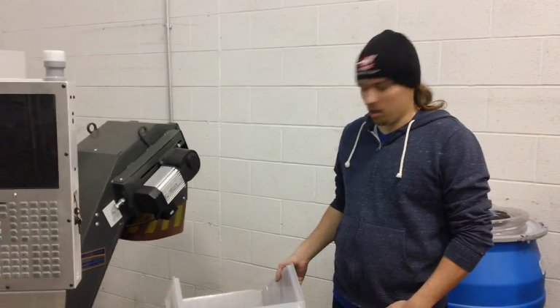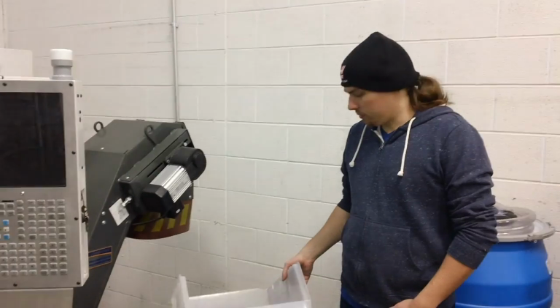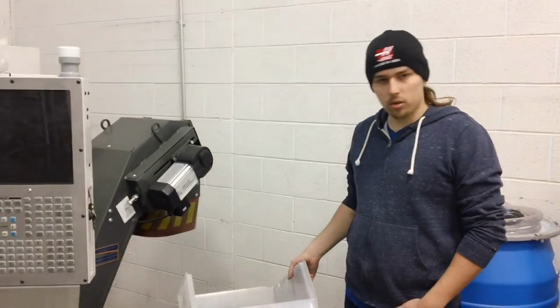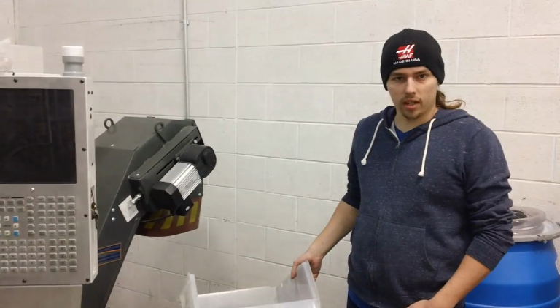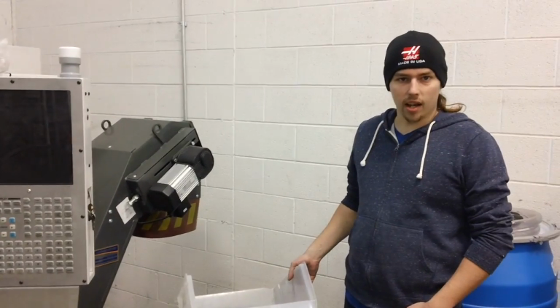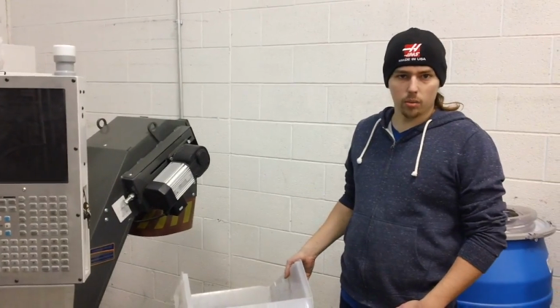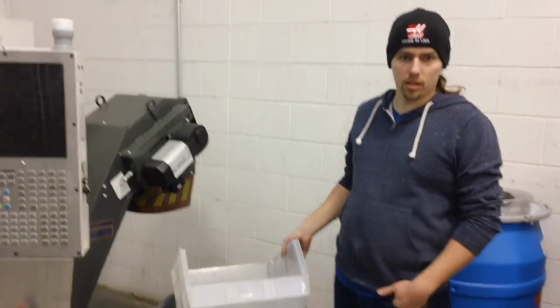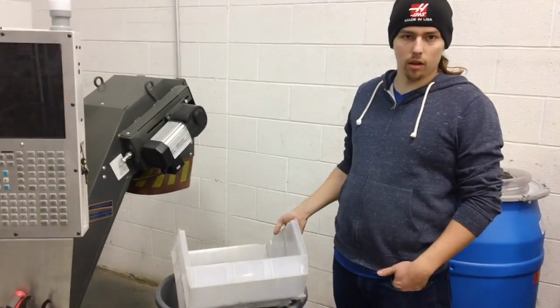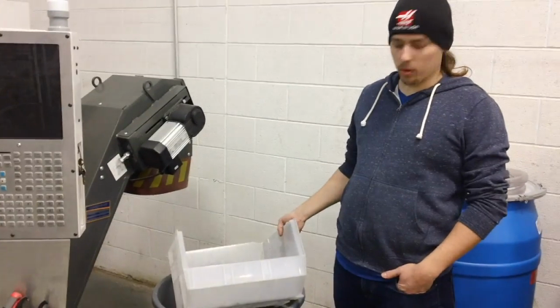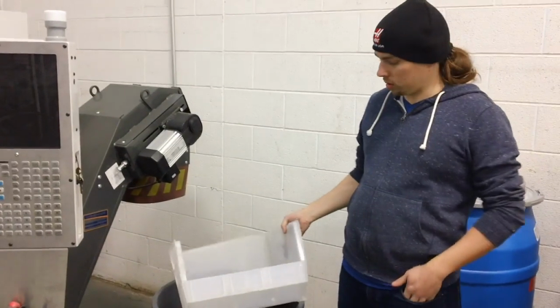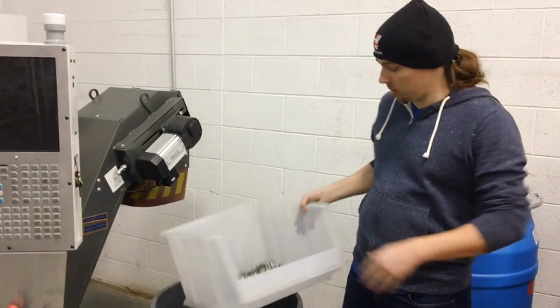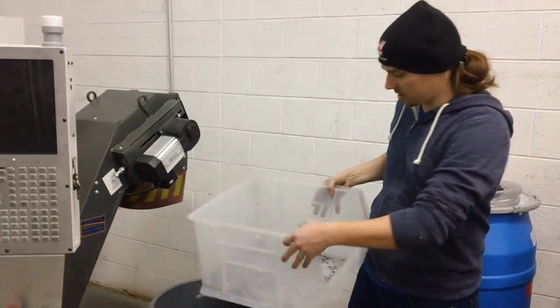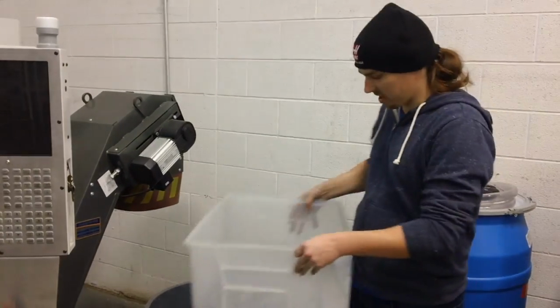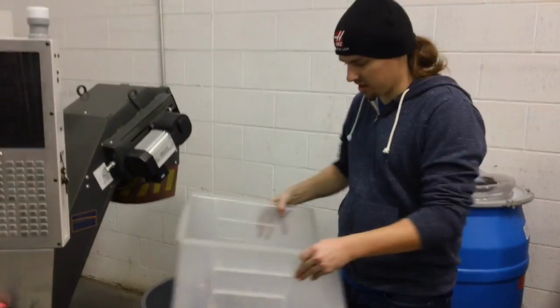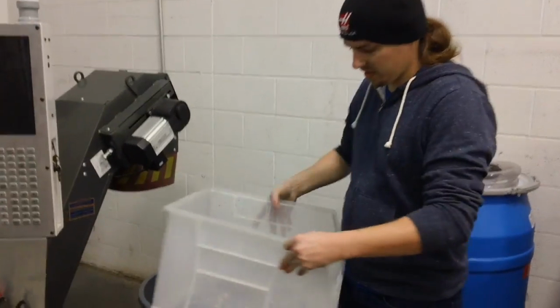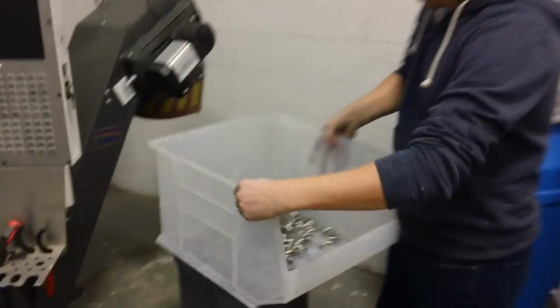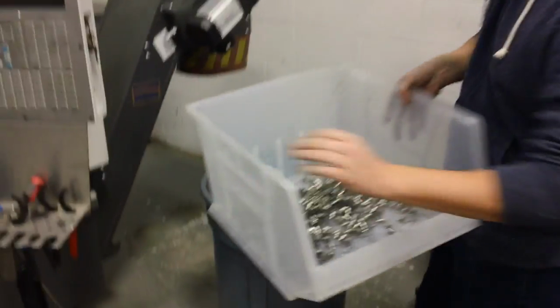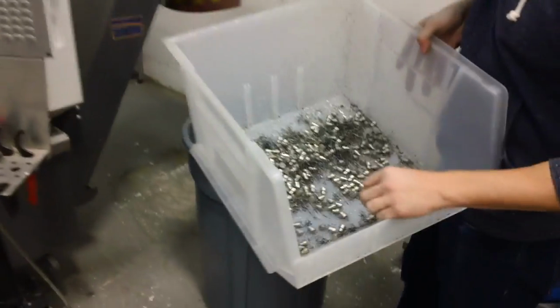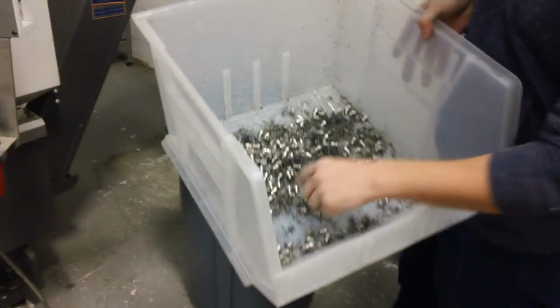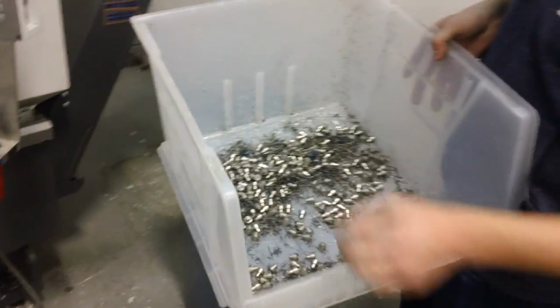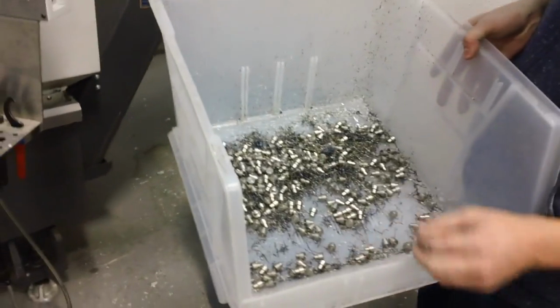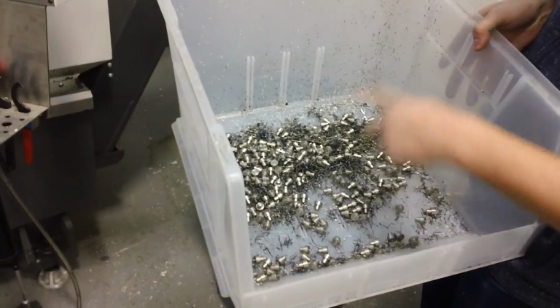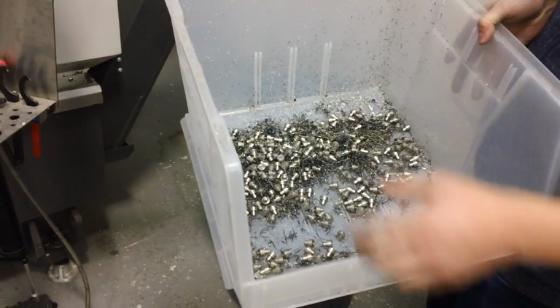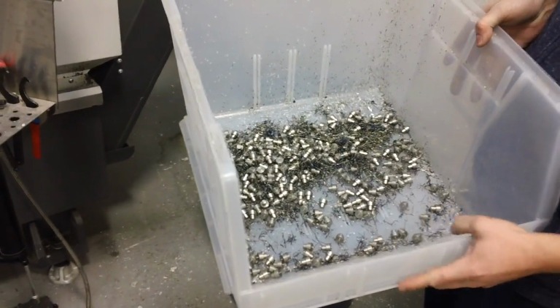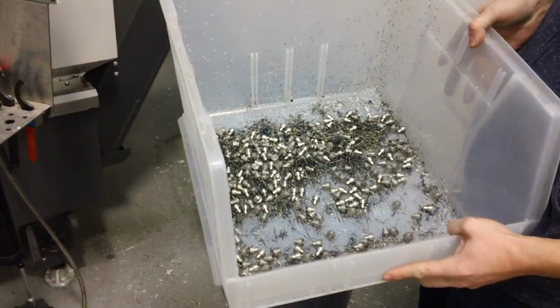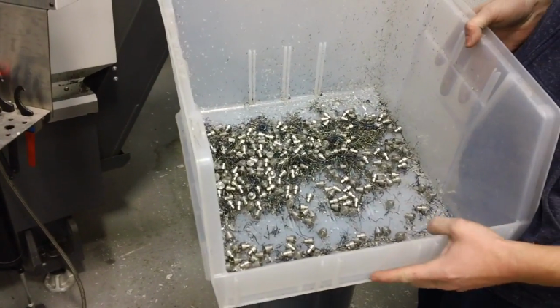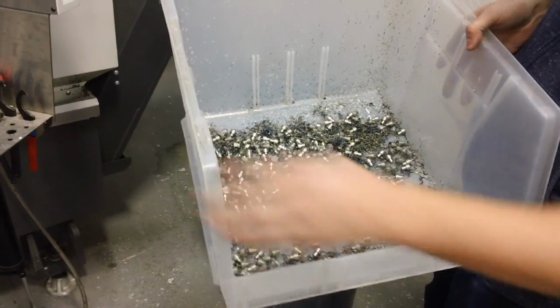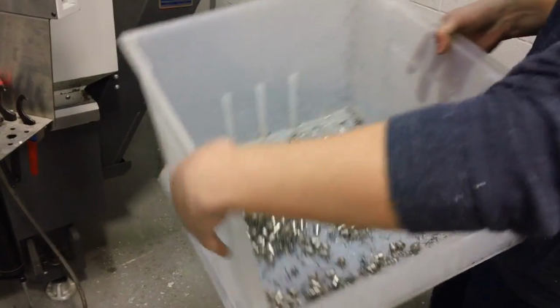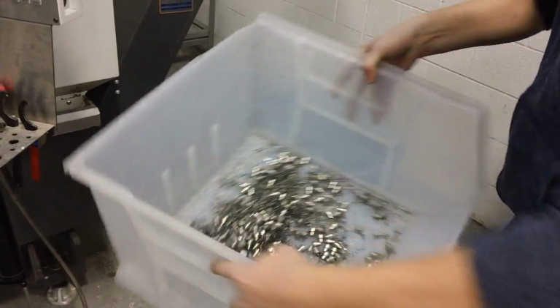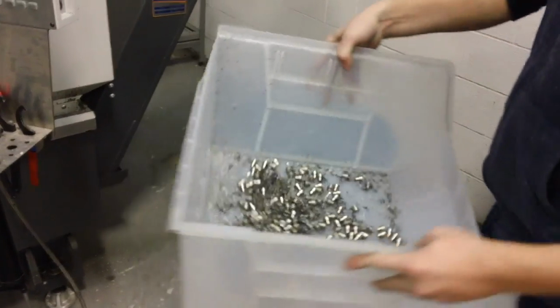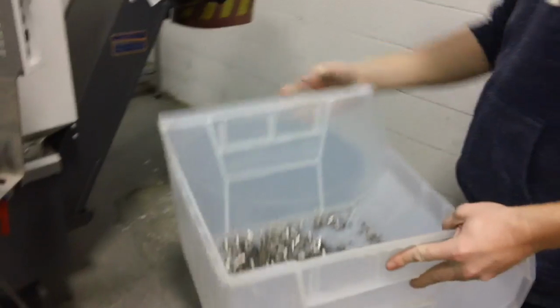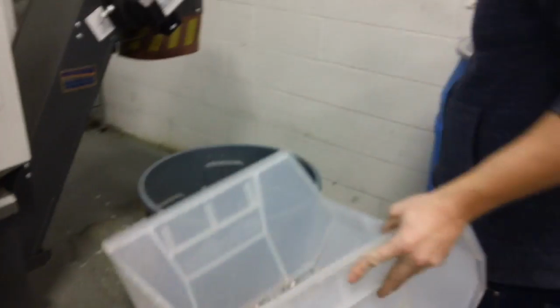For my two-second thing — I was sick of going through this container and picking out all of our buttons and separating them from all the other scrap steel. So to make that easier,